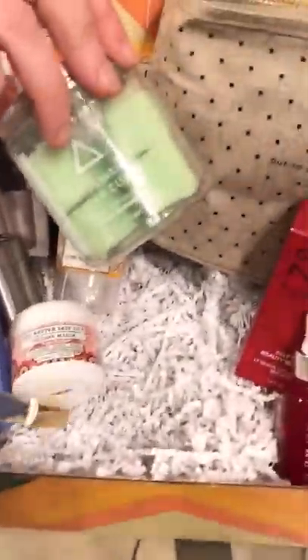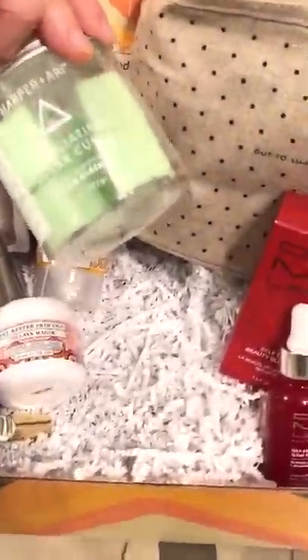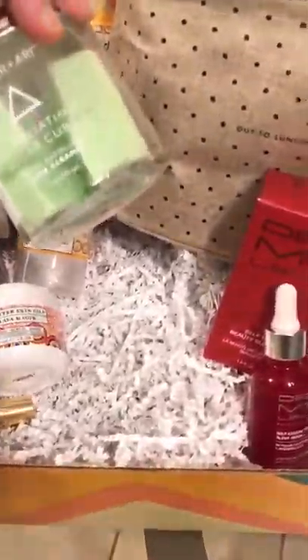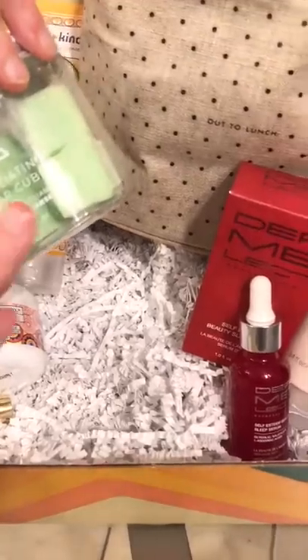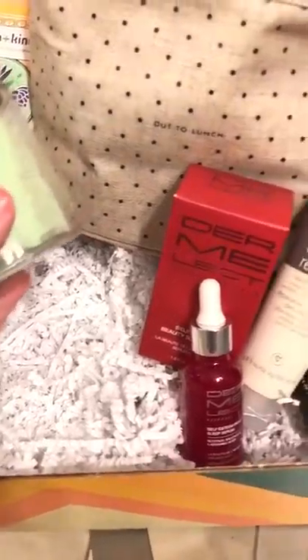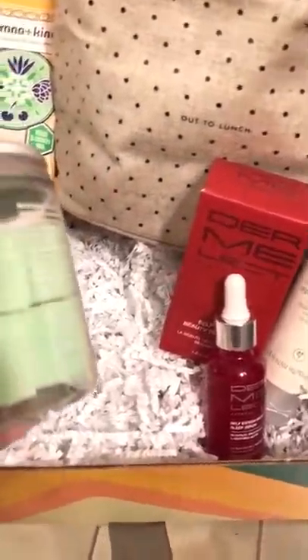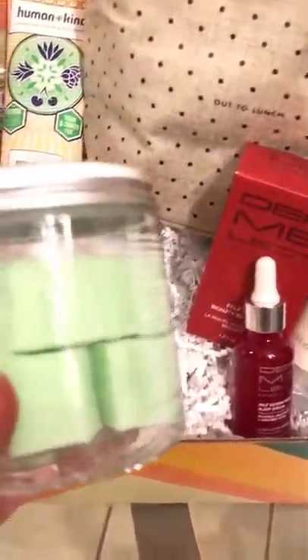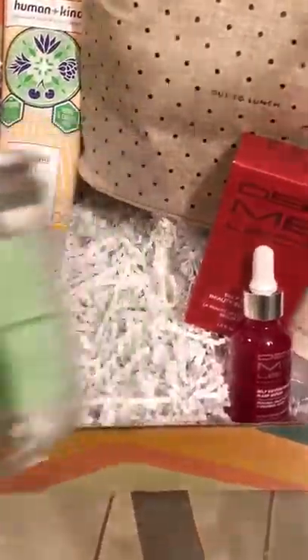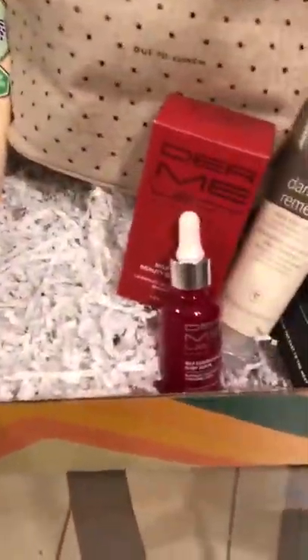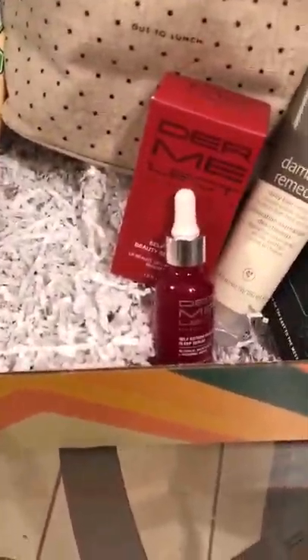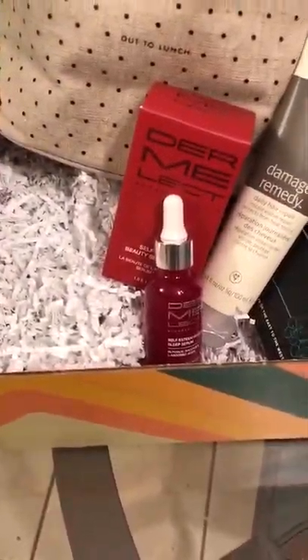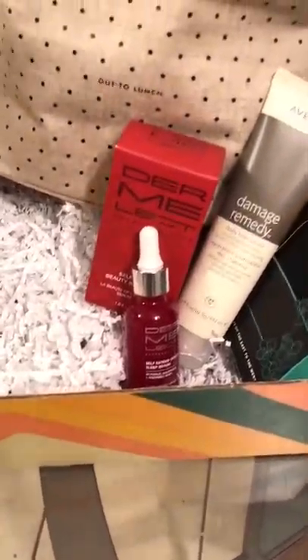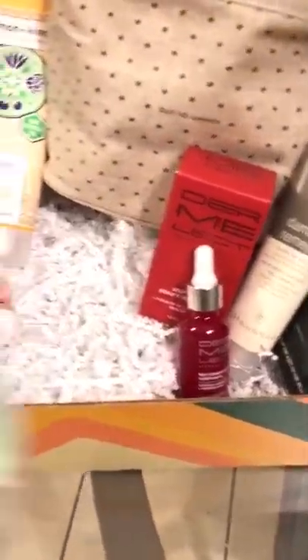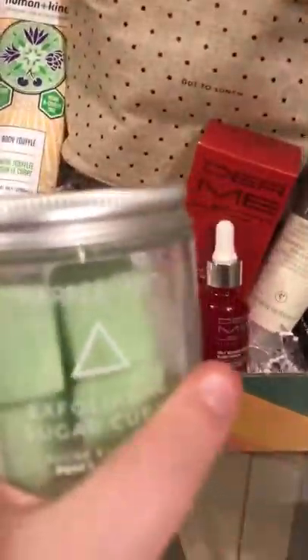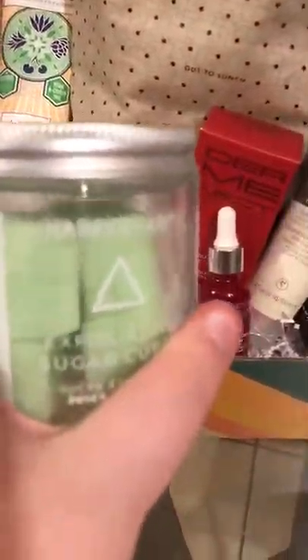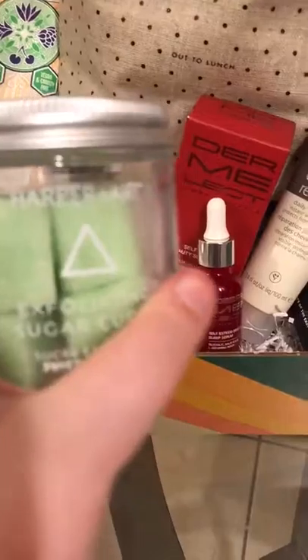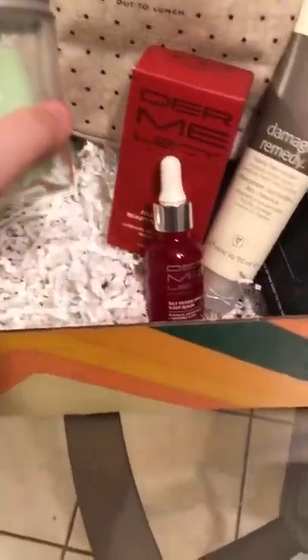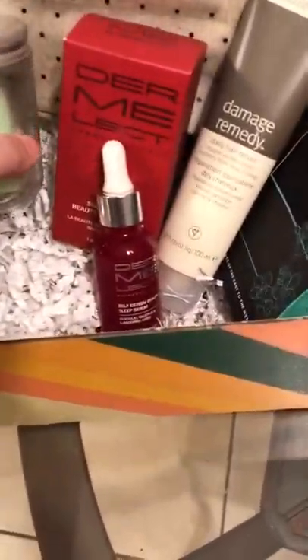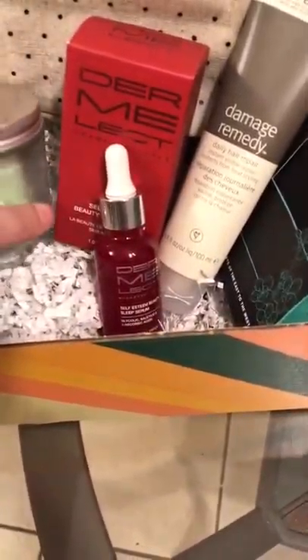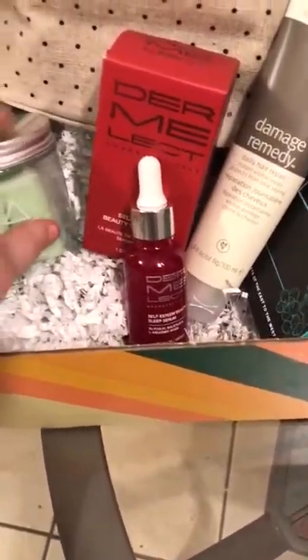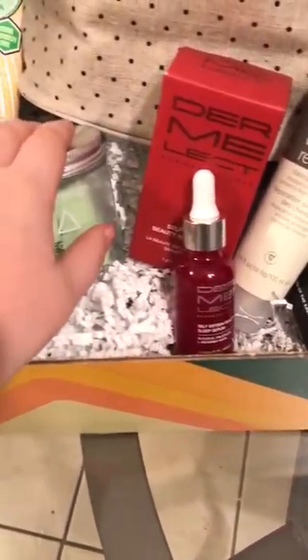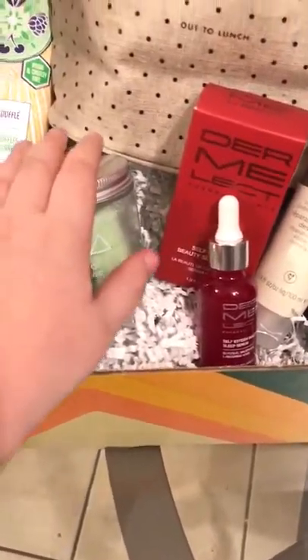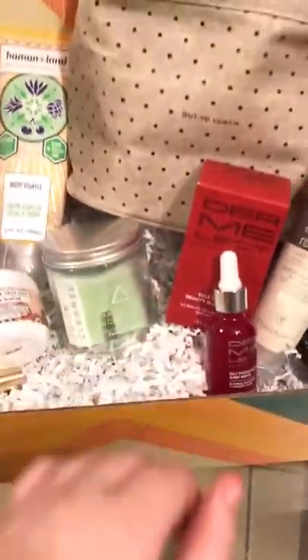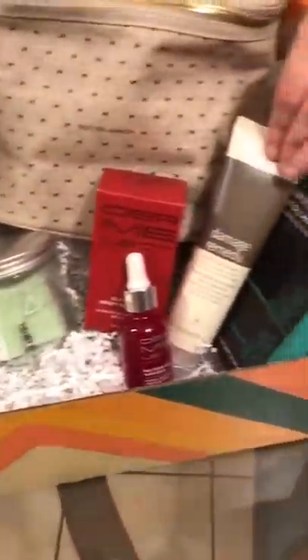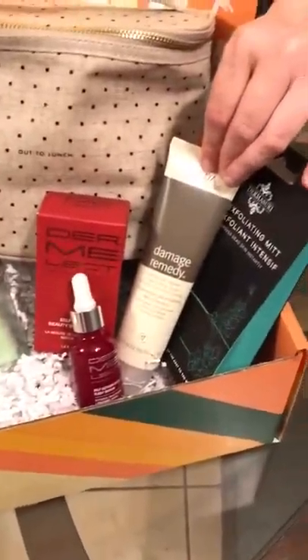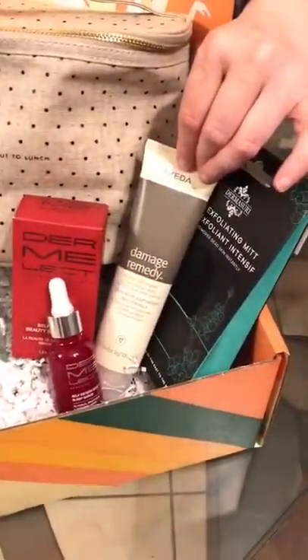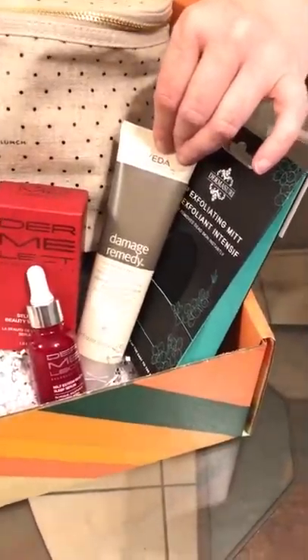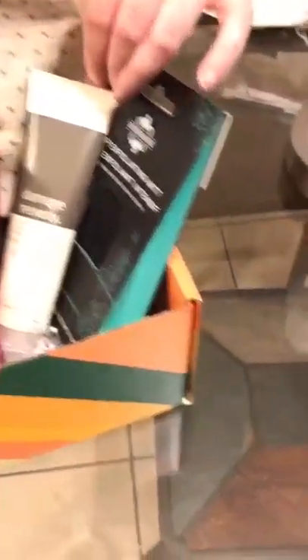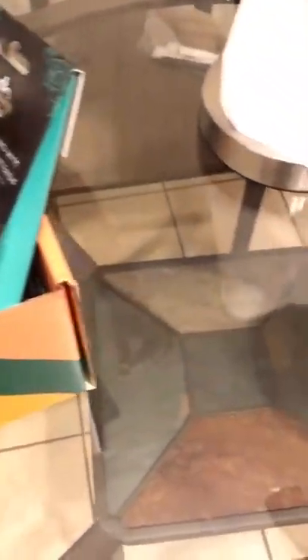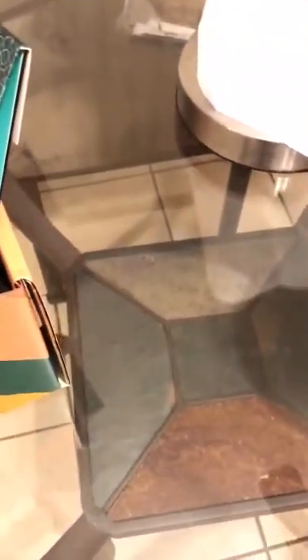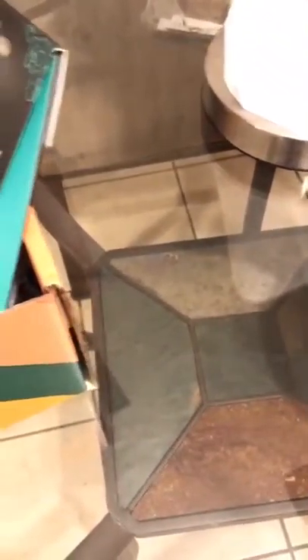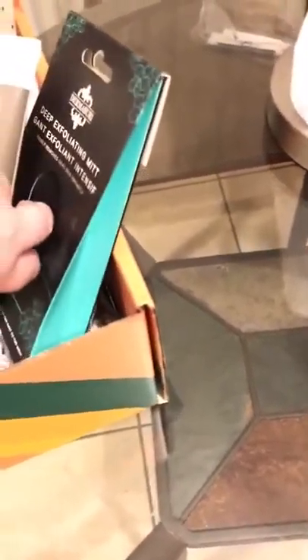These exfoliating cubes come in every box and they smell just like melons. You just take one and rub your body in the shower or bath and it exfoliates. There's also a little damage remedy for your hair.